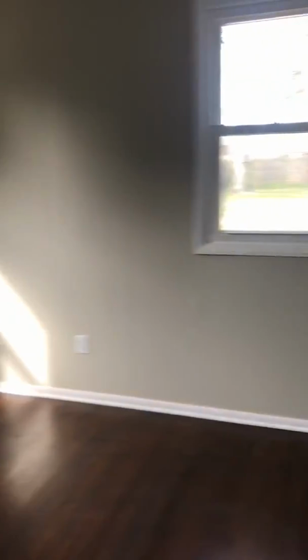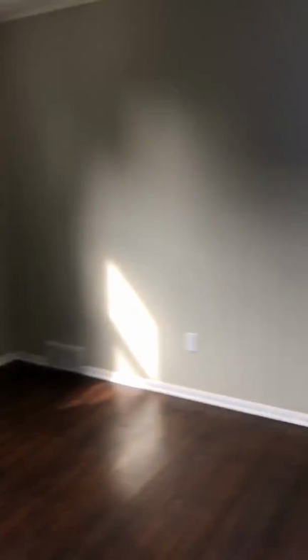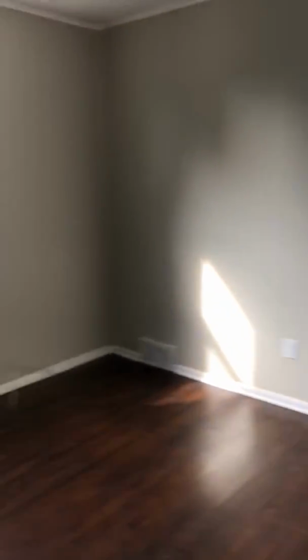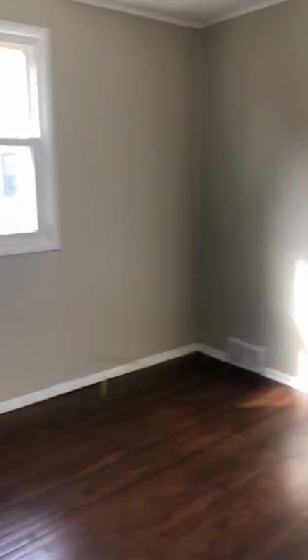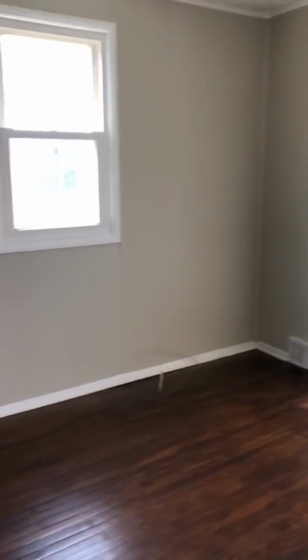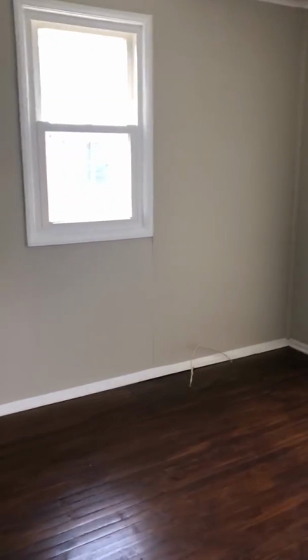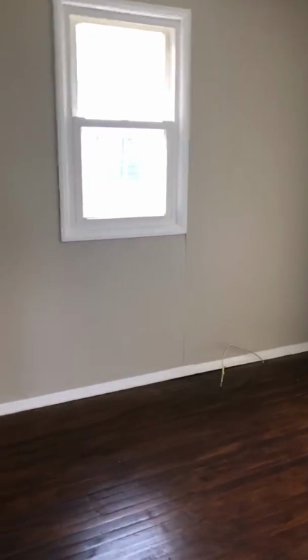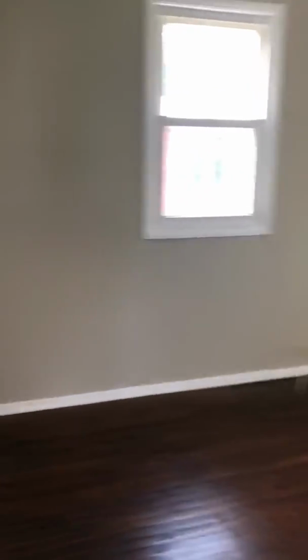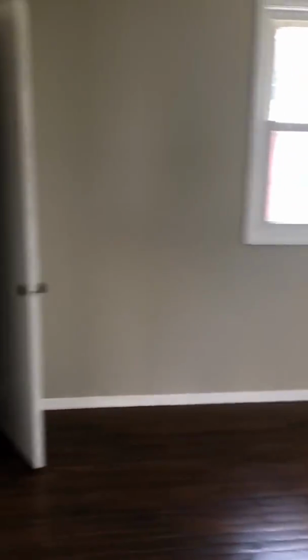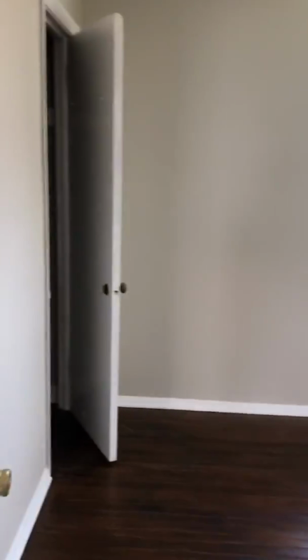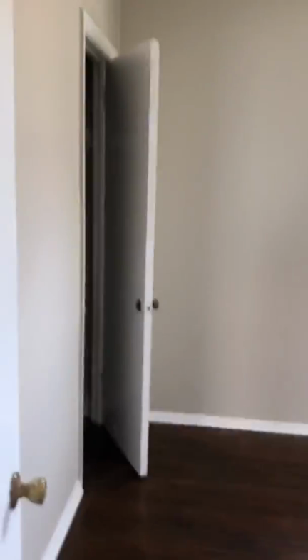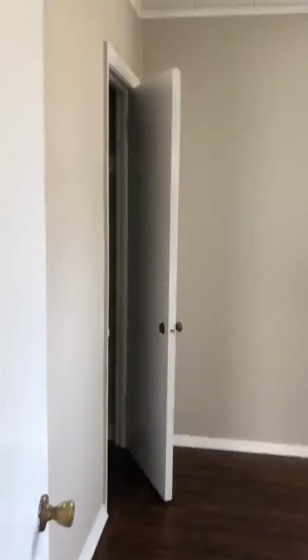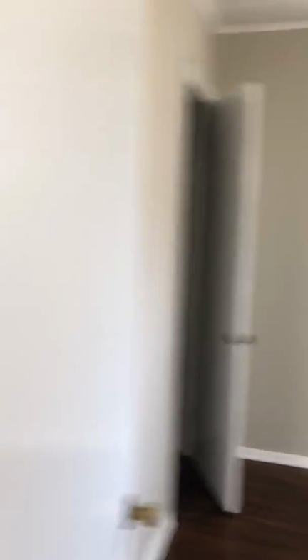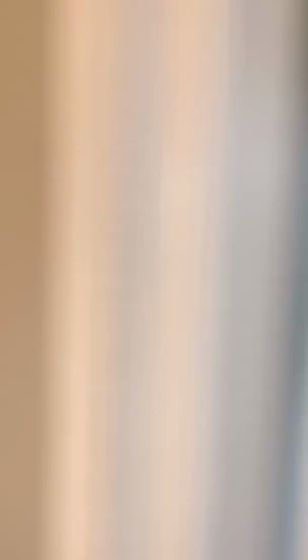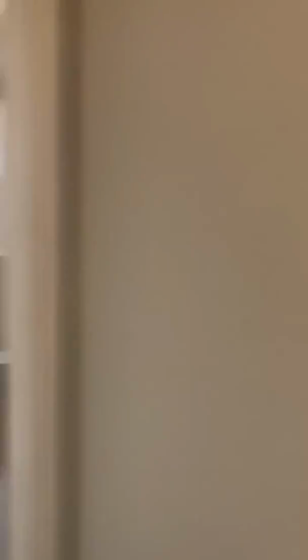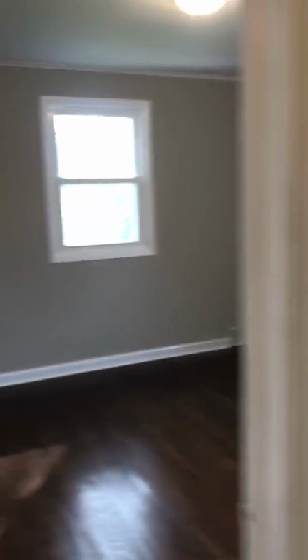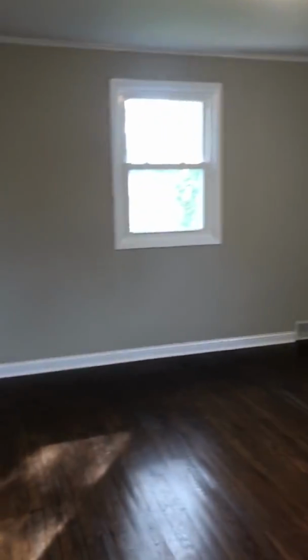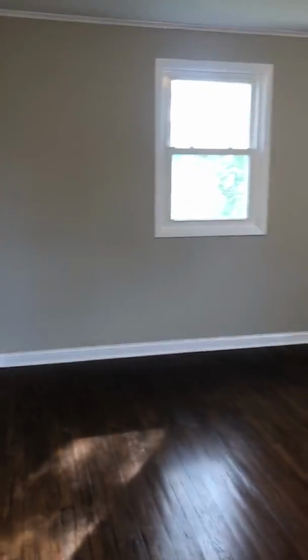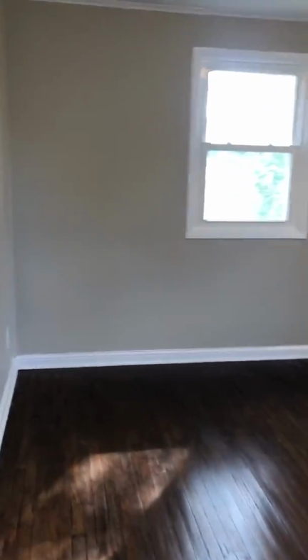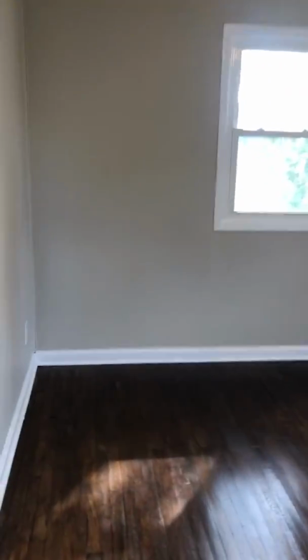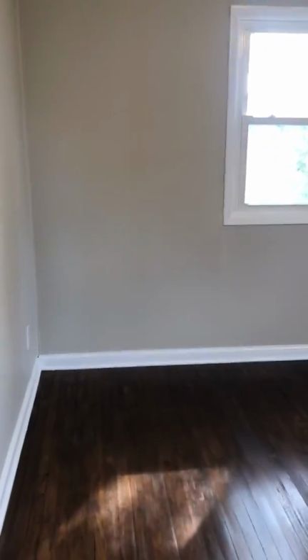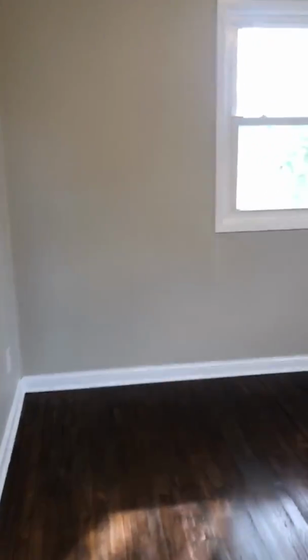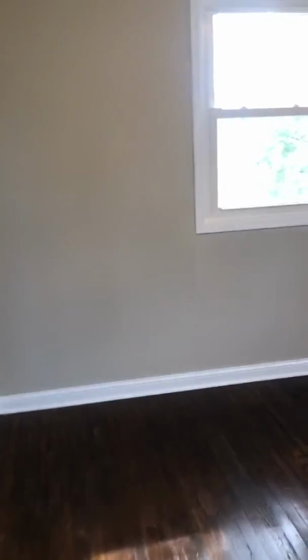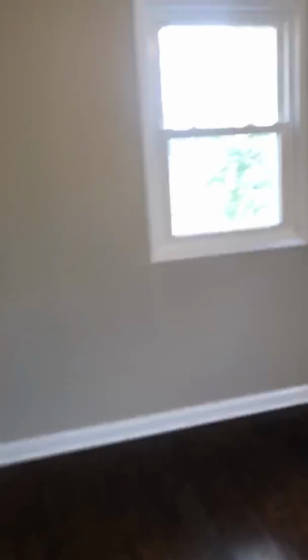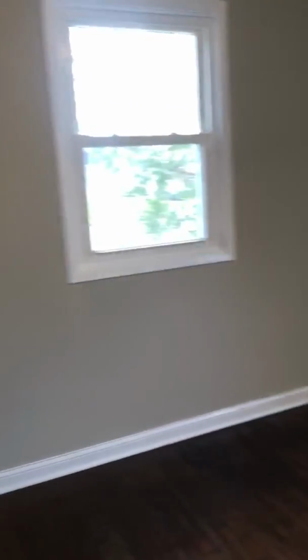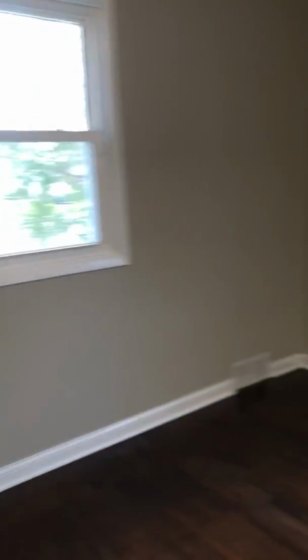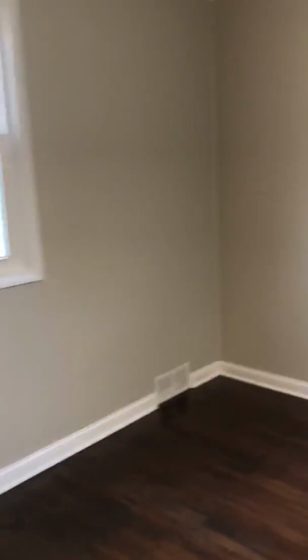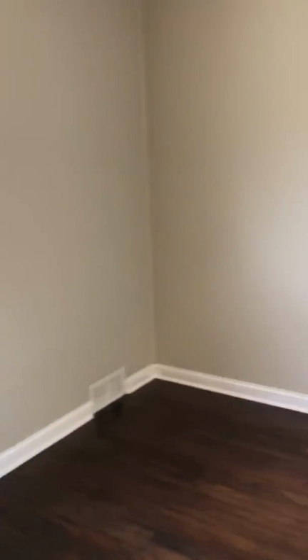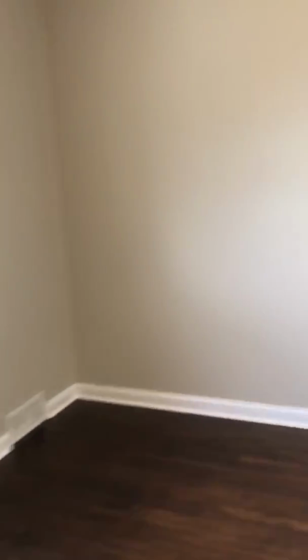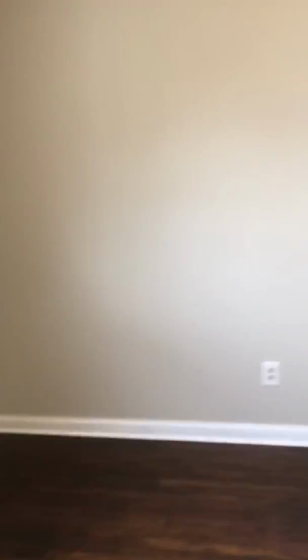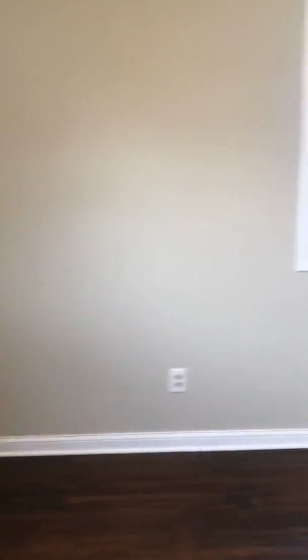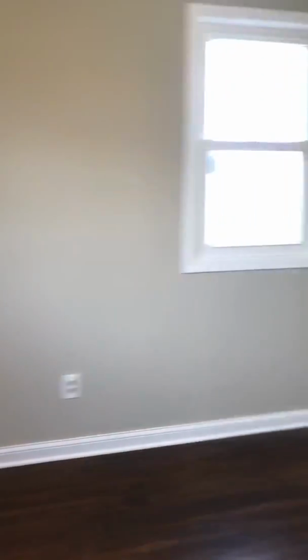This one has cable in the floor. Closet. Fourth bedroom — it's probably considered the master.